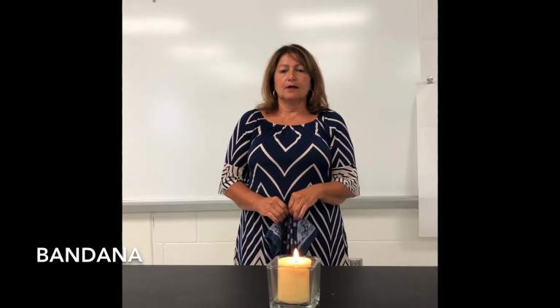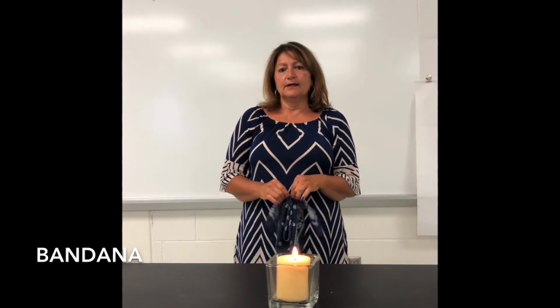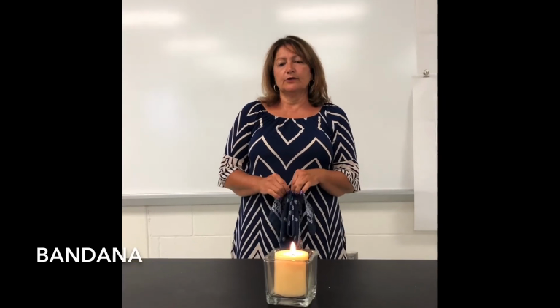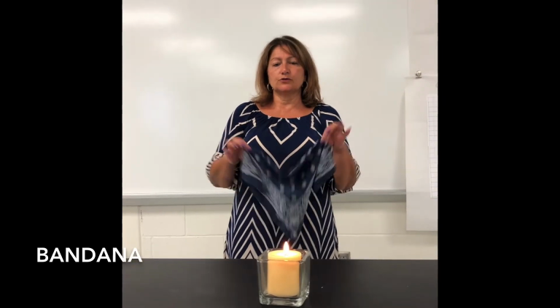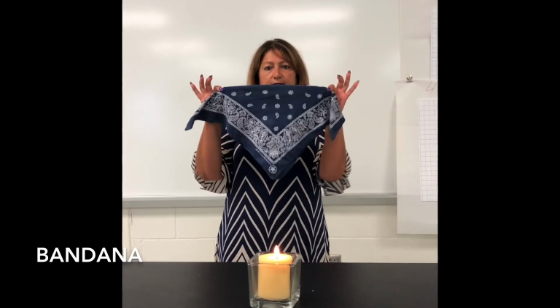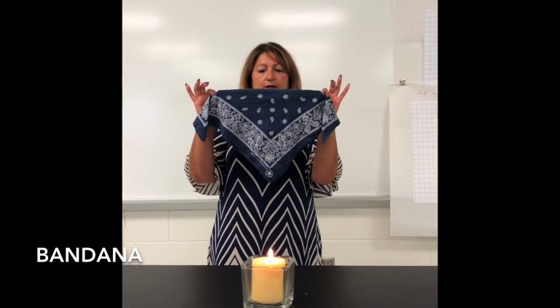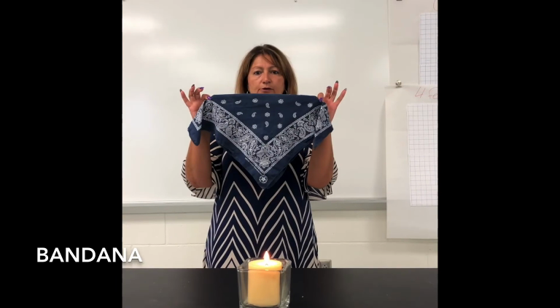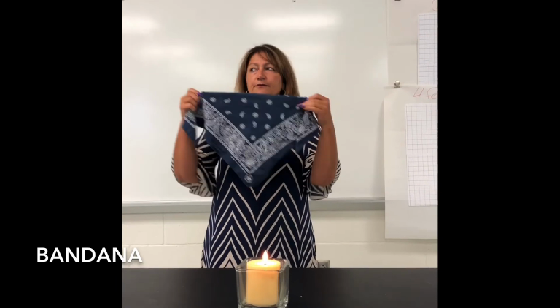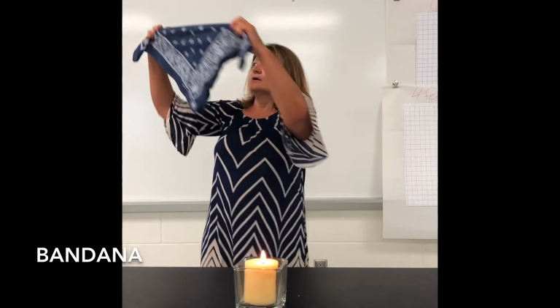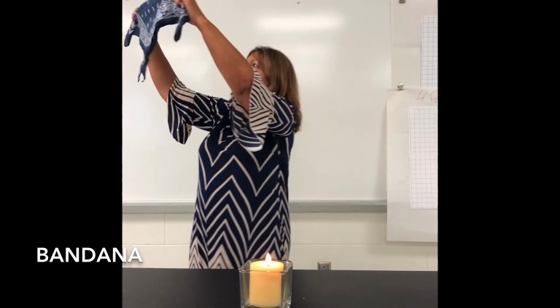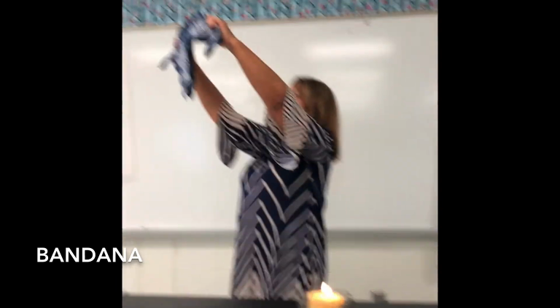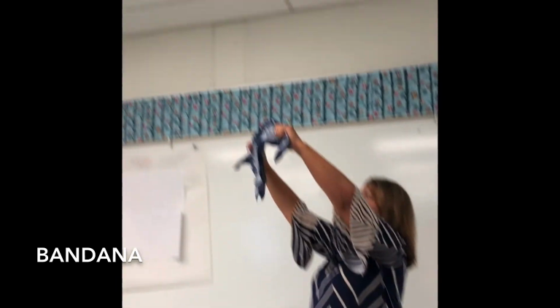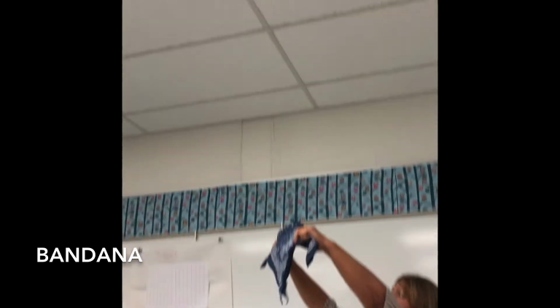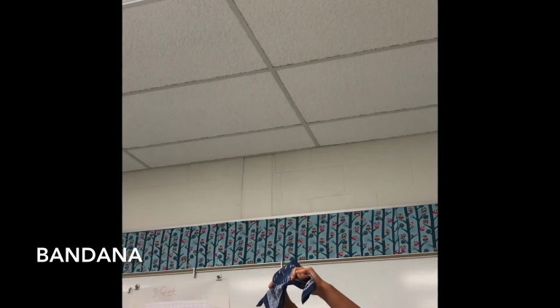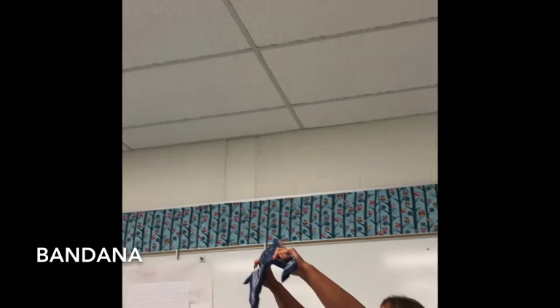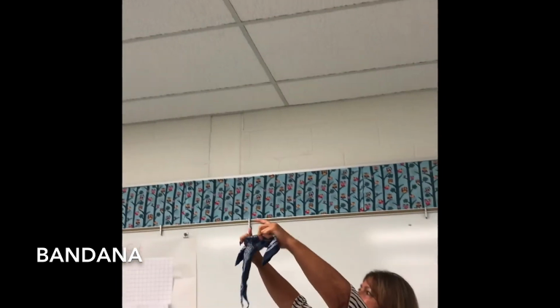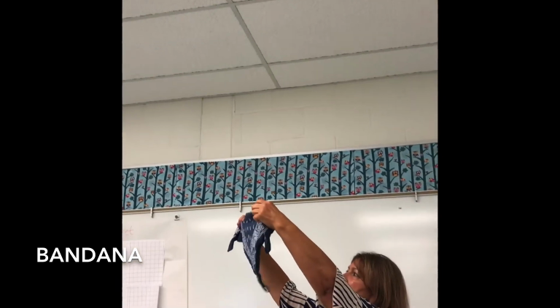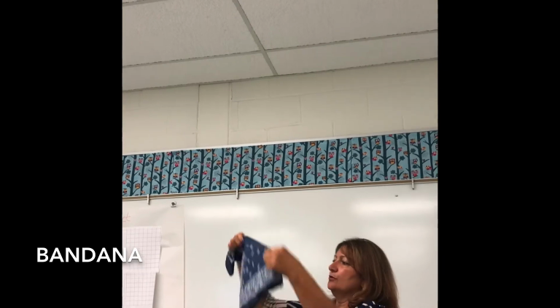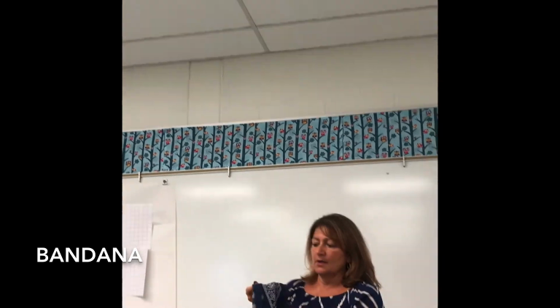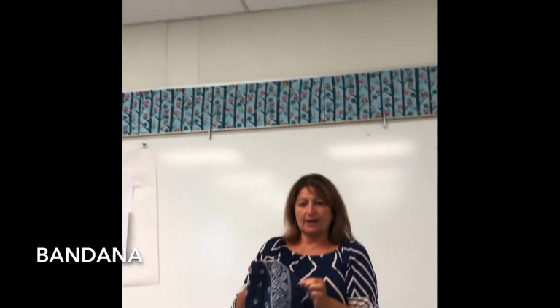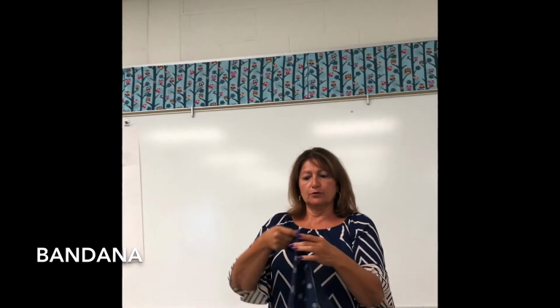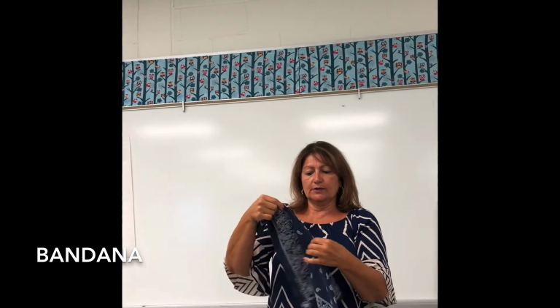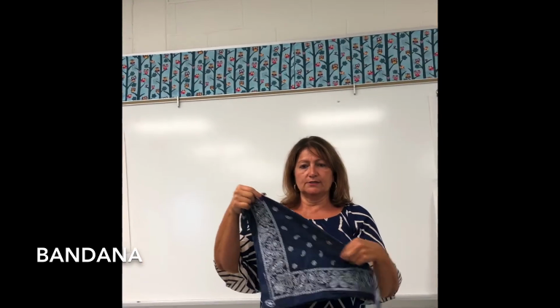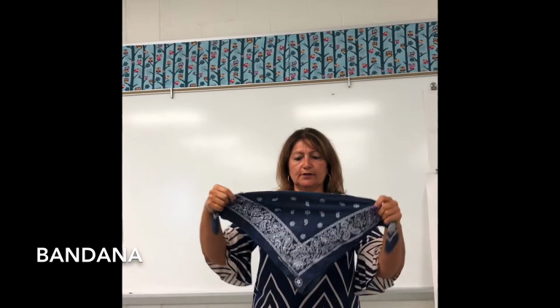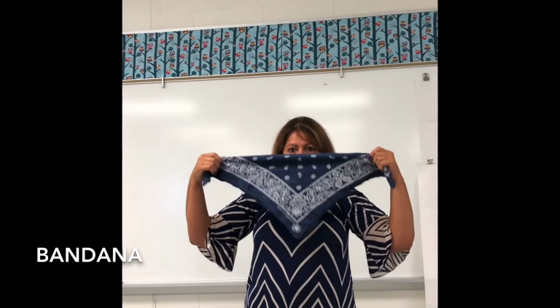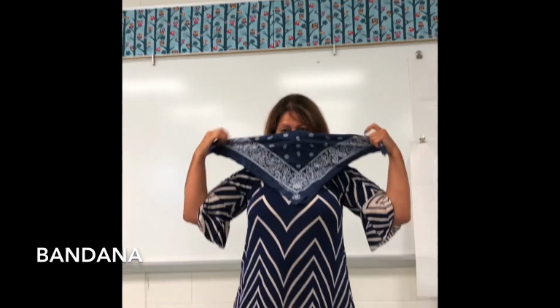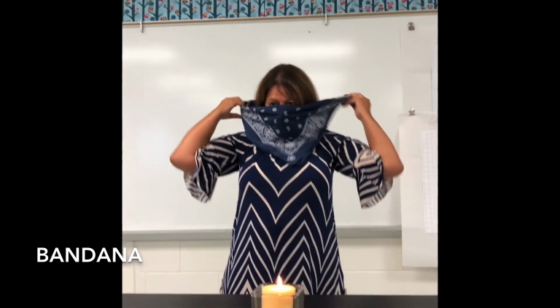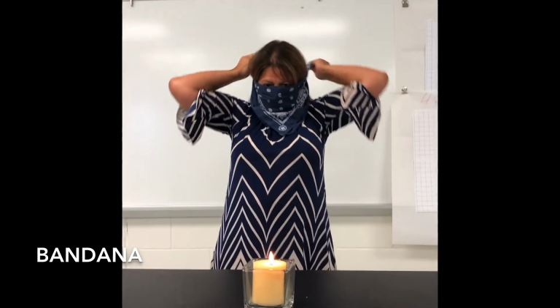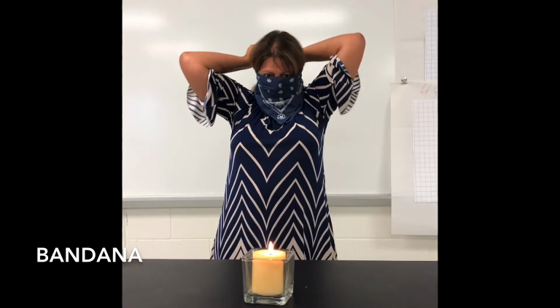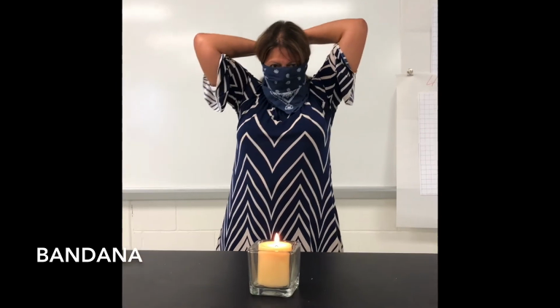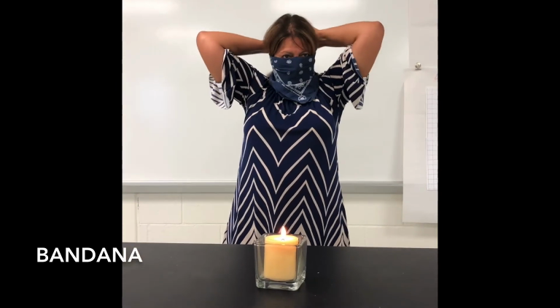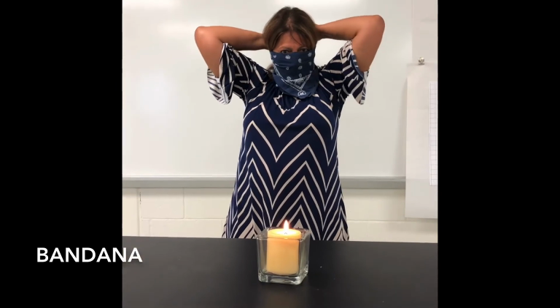Next I'm going to demonstrate the handkerchief. When I hold it up to the light I can see the light rays shining through. I have it folded so it has two layers. And now we're going to see what happens when I blow on the candle.